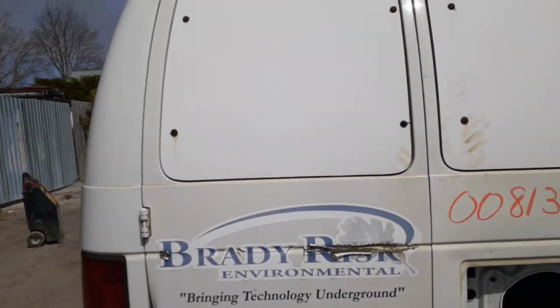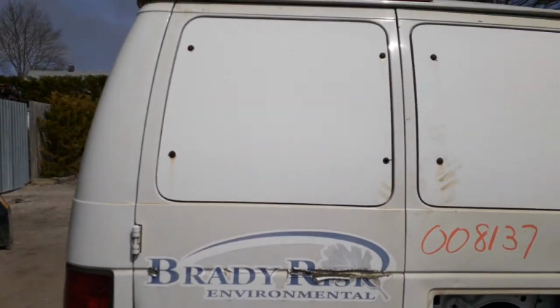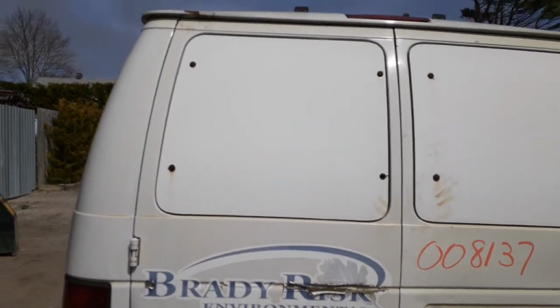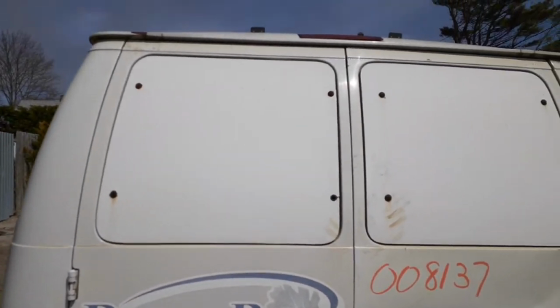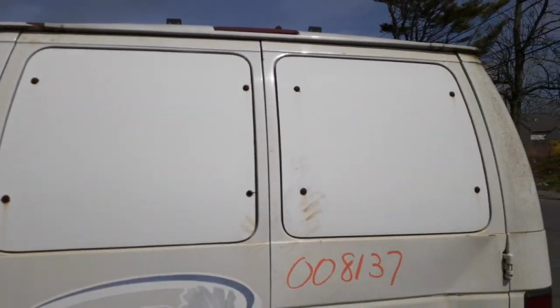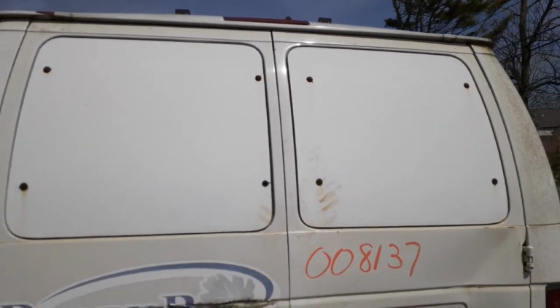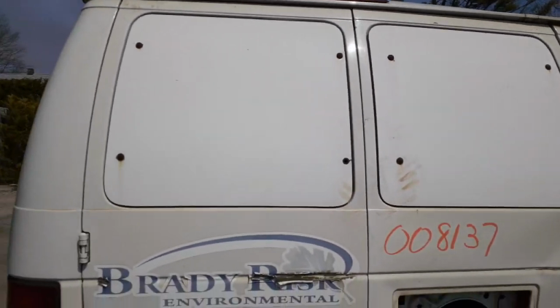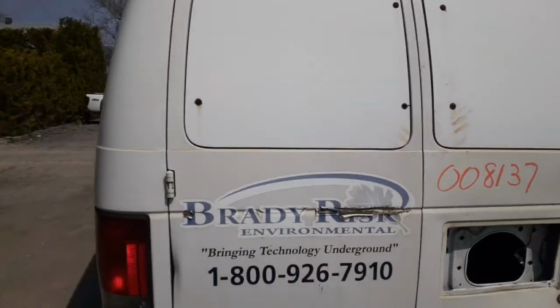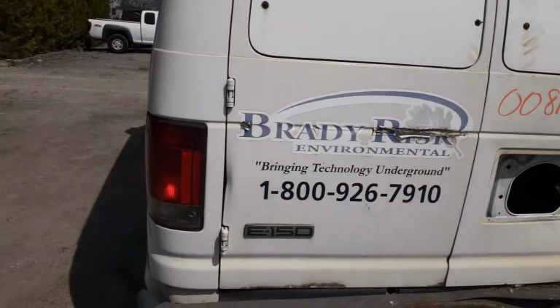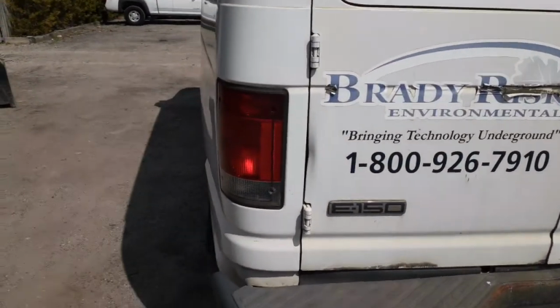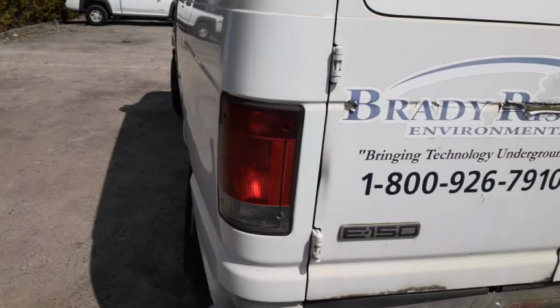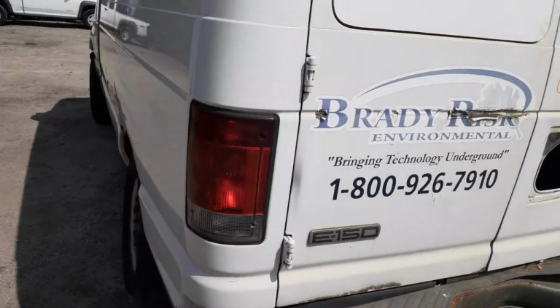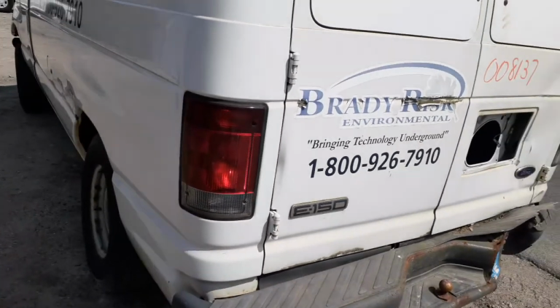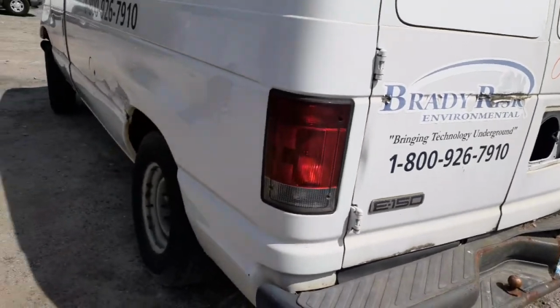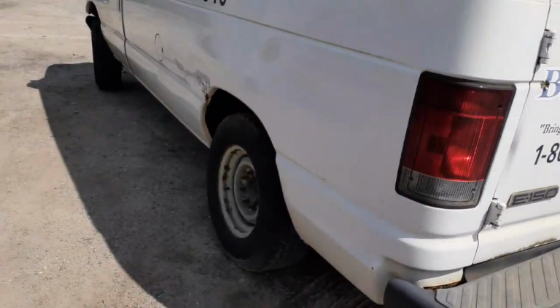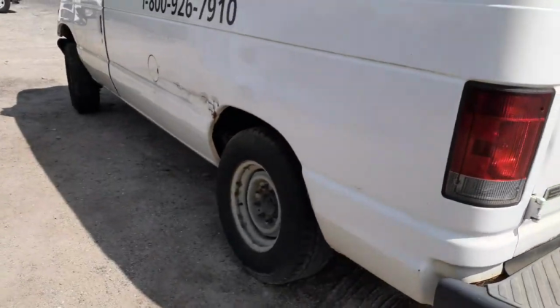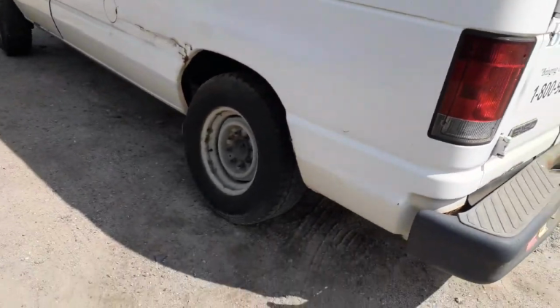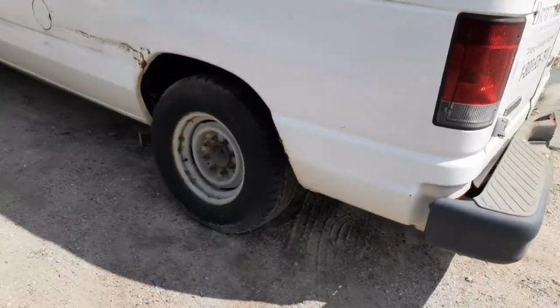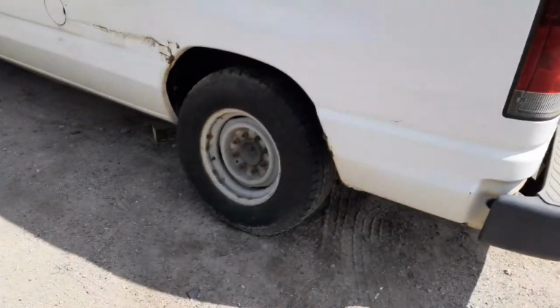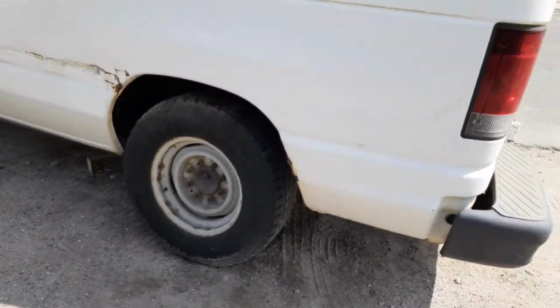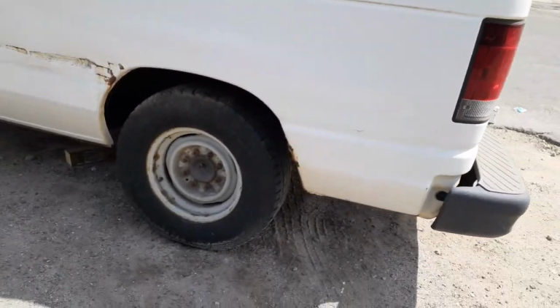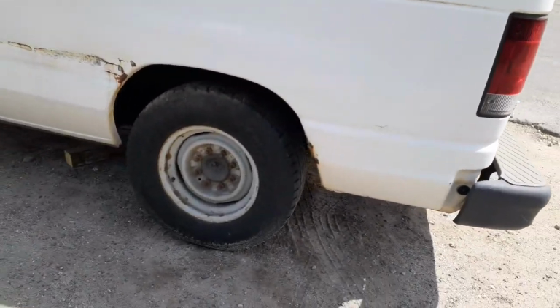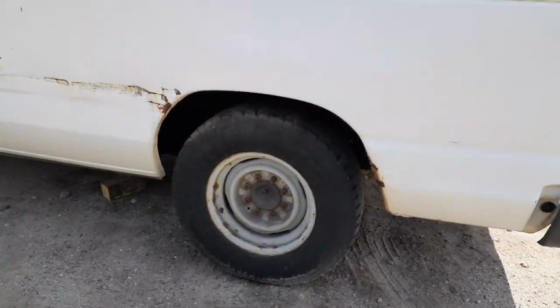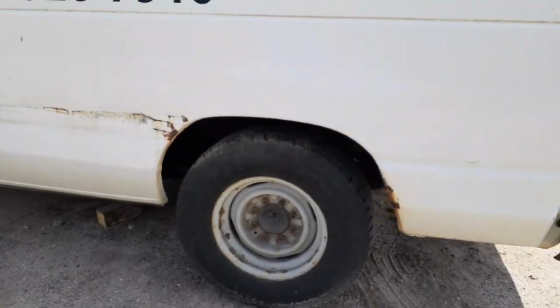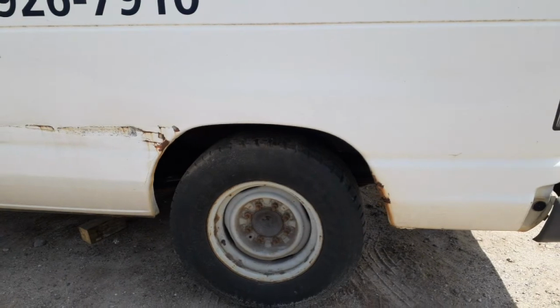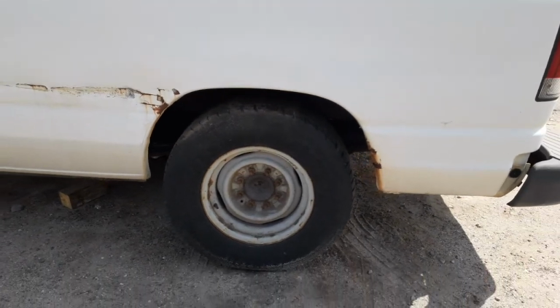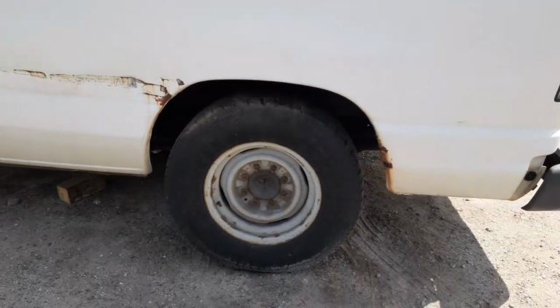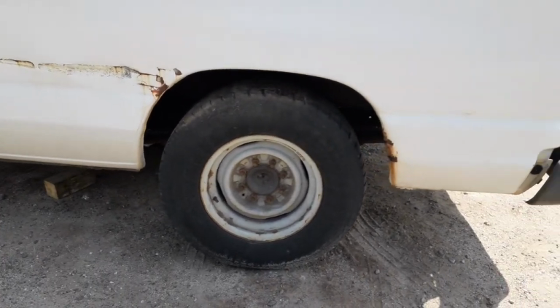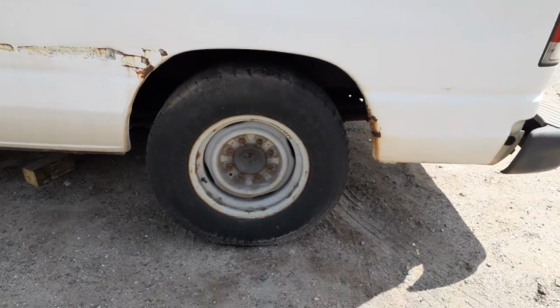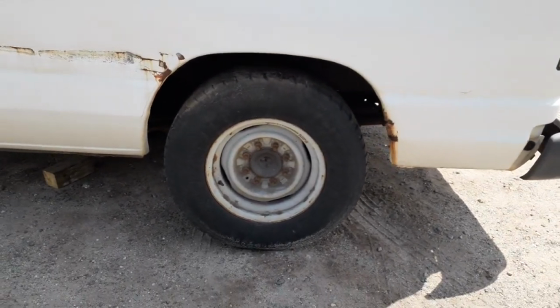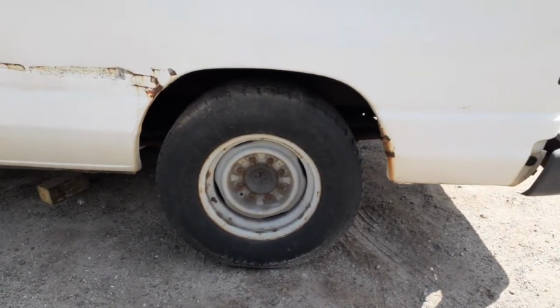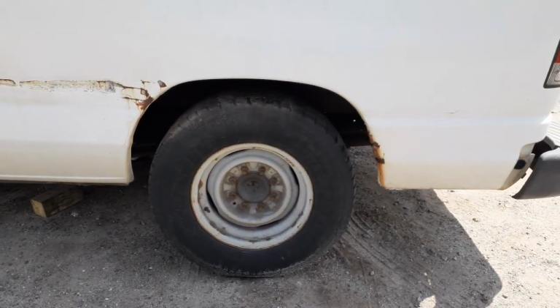Rear doors are no good, rear bumper is no good. The glass has all got some weird stuff on it — that's all tape, can't get it off, so we didn't put them in at all. You do have a left rear tail light.